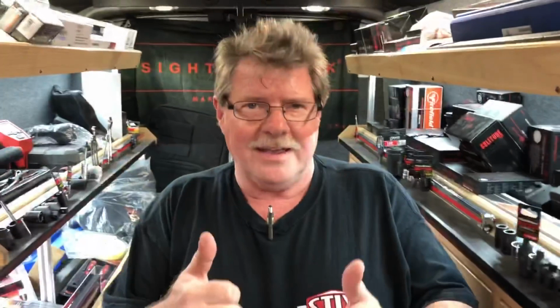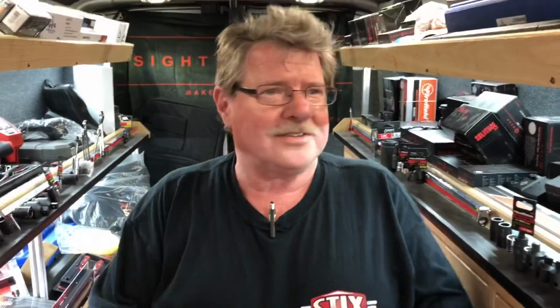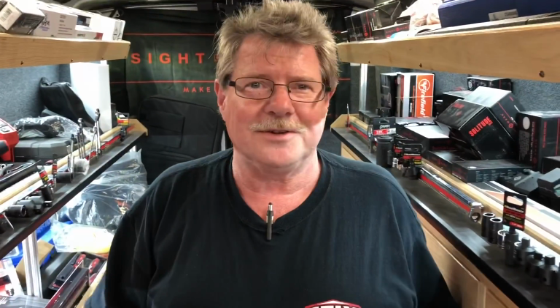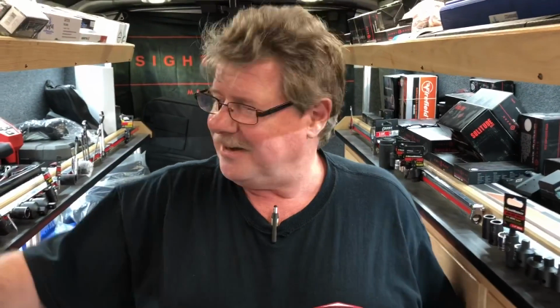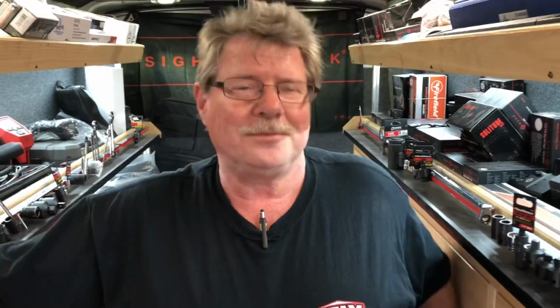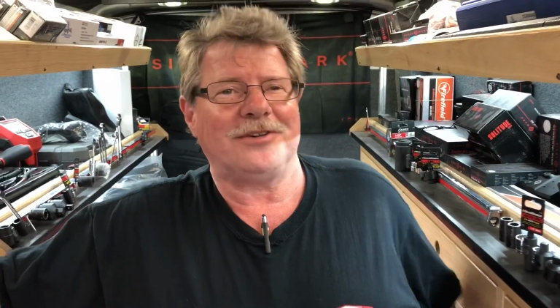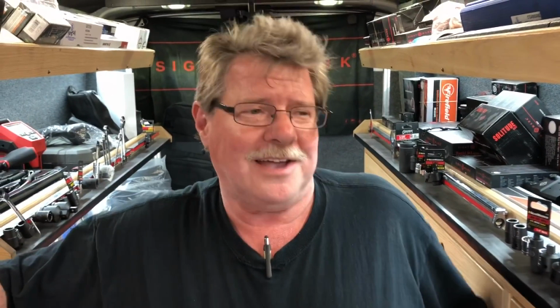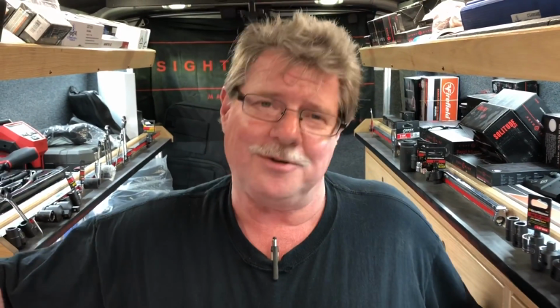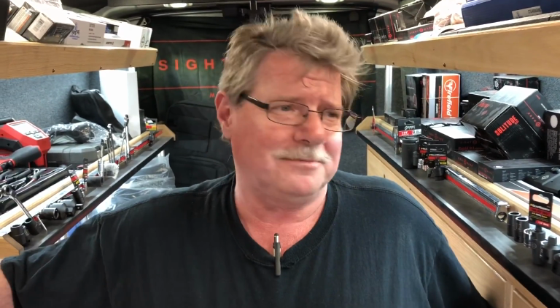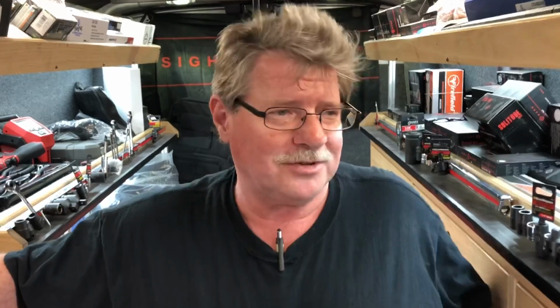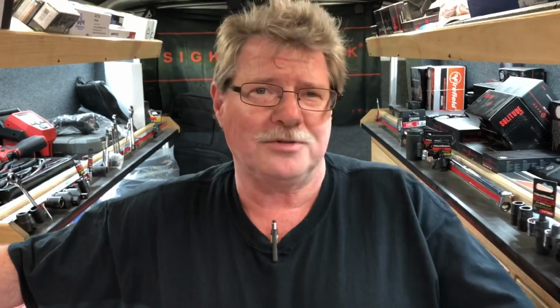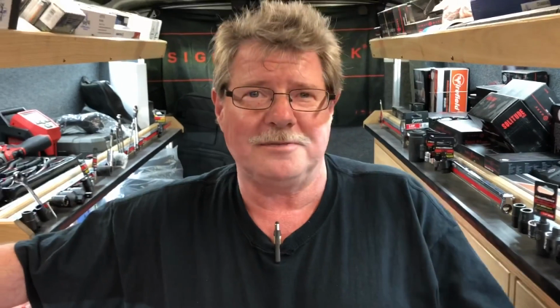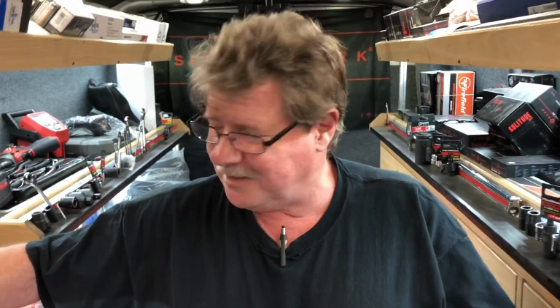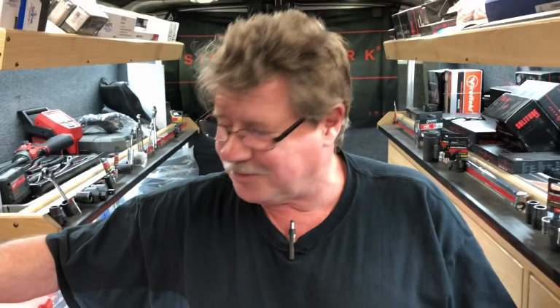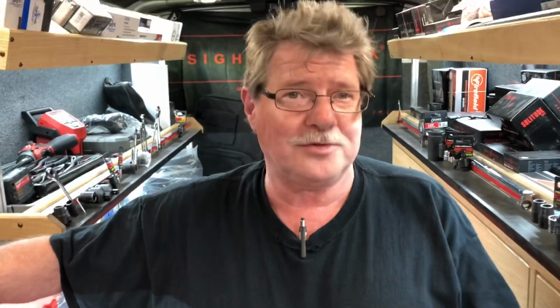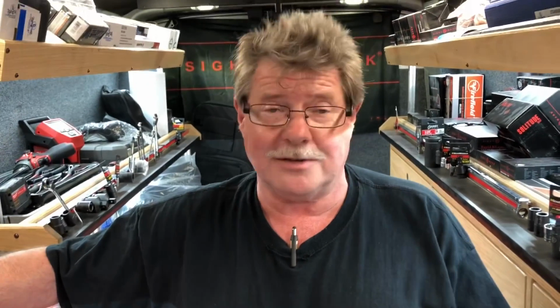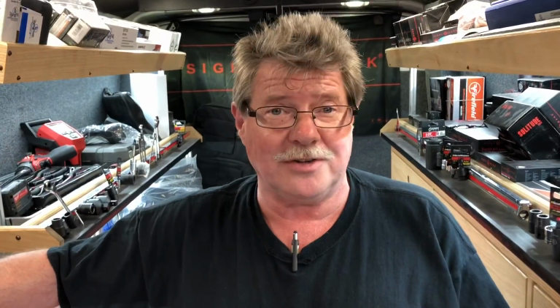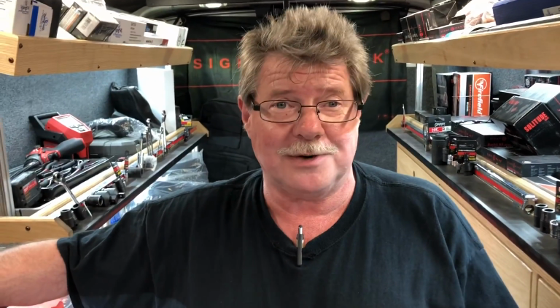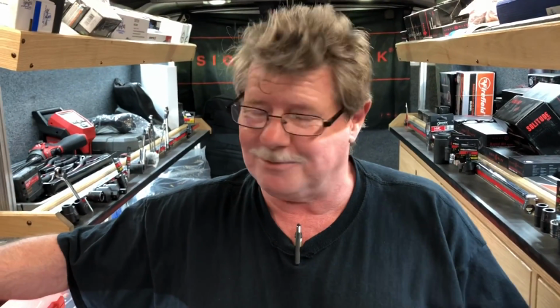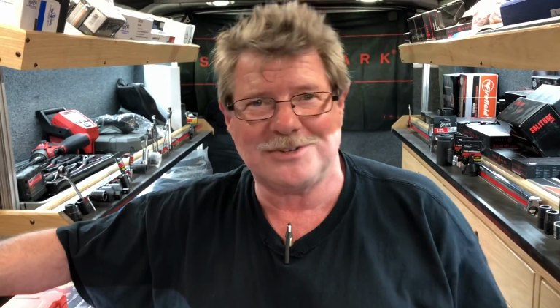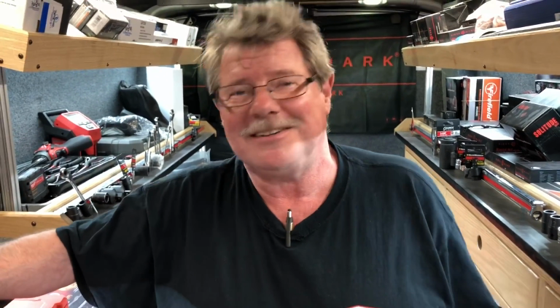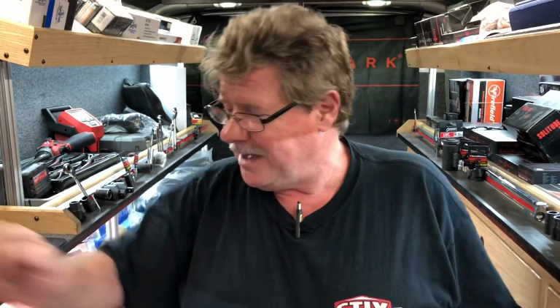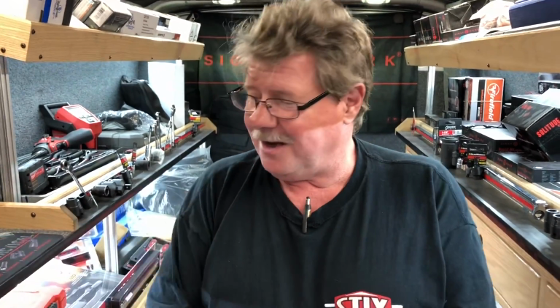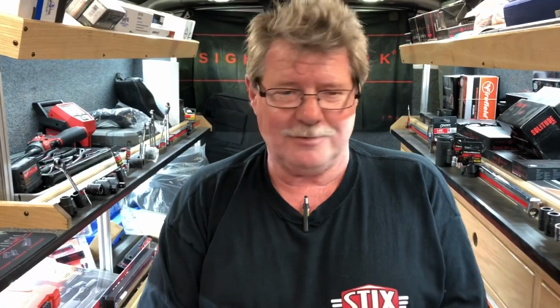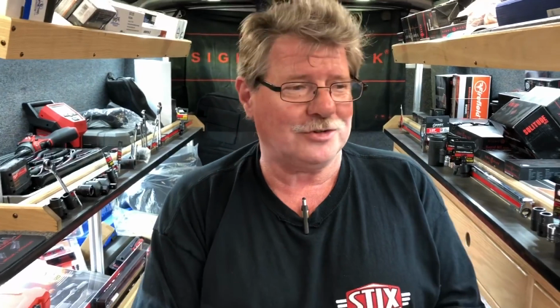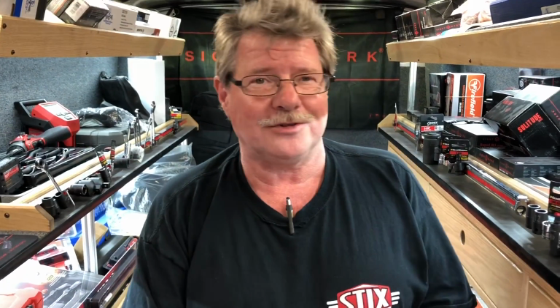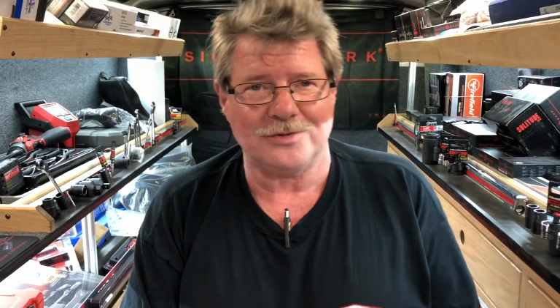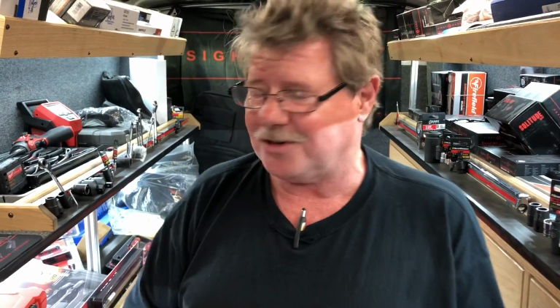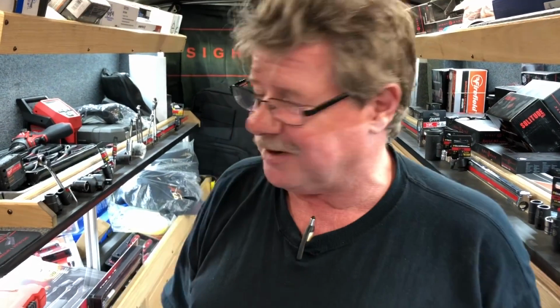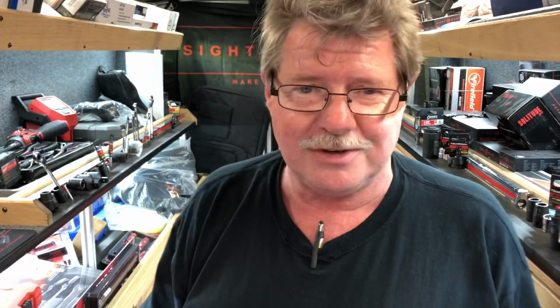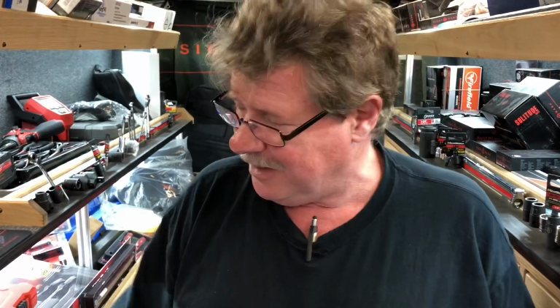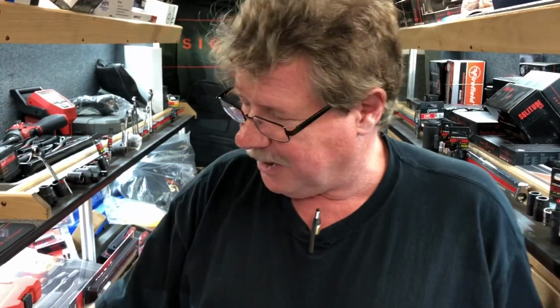Hey guys, how are you doing today? I hope you had a great weekend. I know I did. Busy, but it was fun. Did lots of stuff. Got to see the sun on the weekend. Imagine that. We're just going to jump into tools. Clay says he's kind of busy.